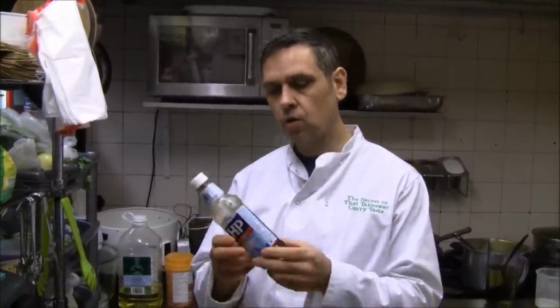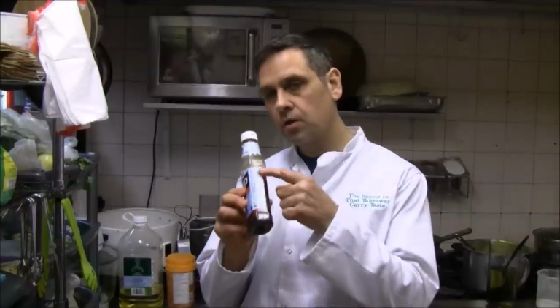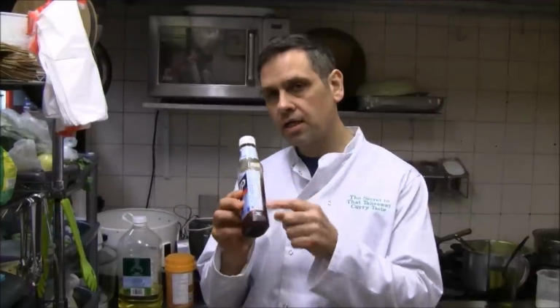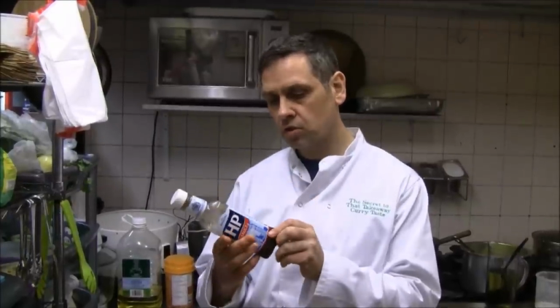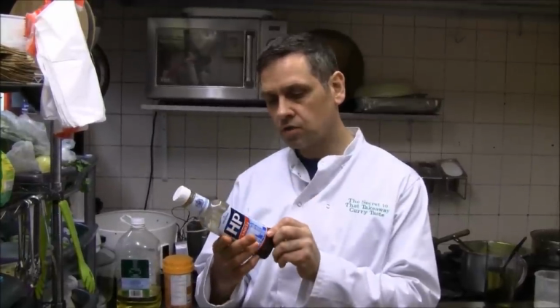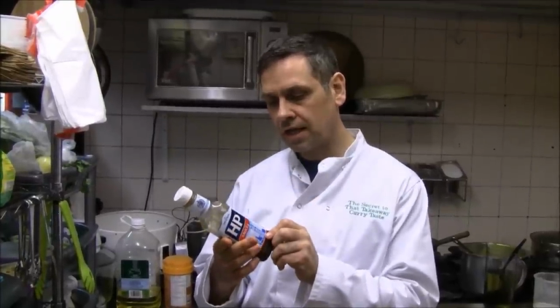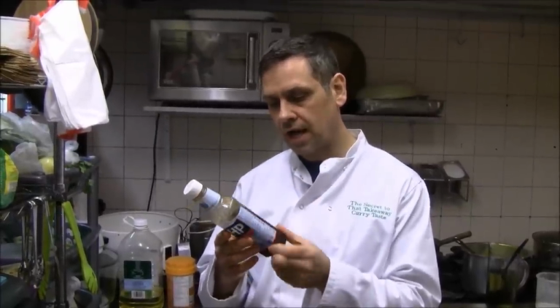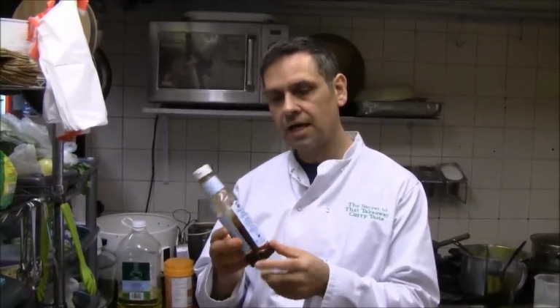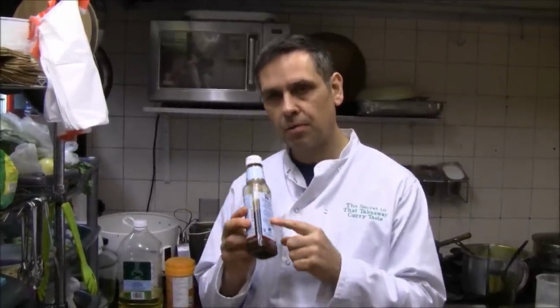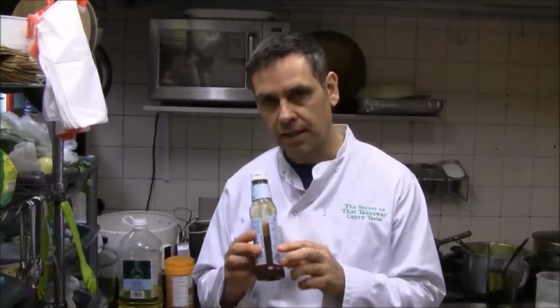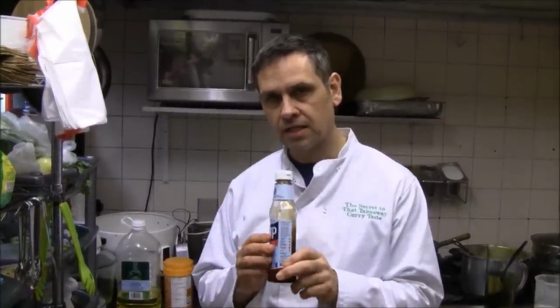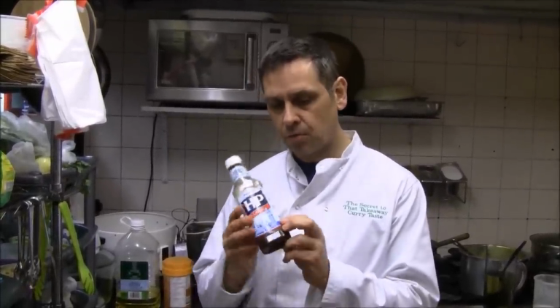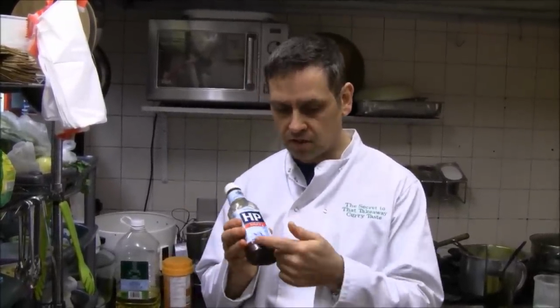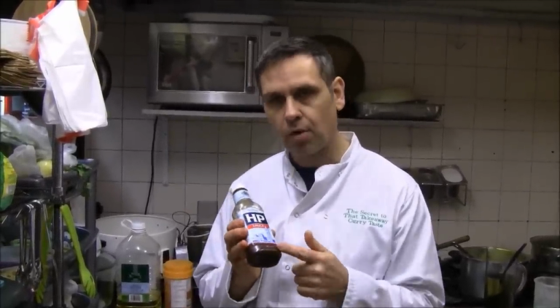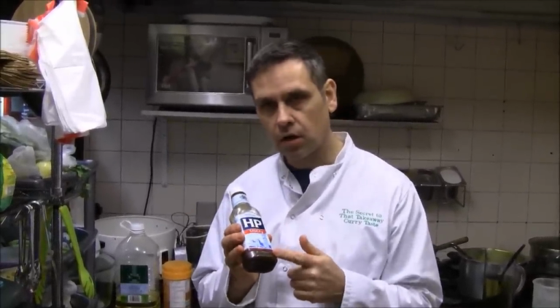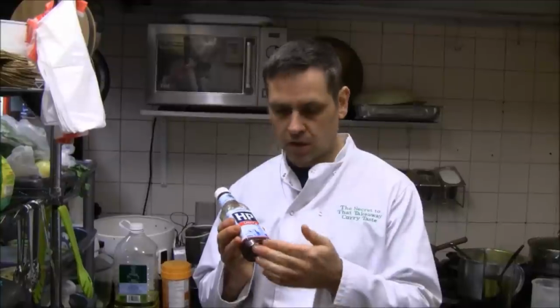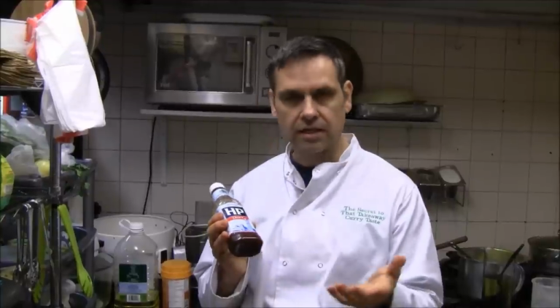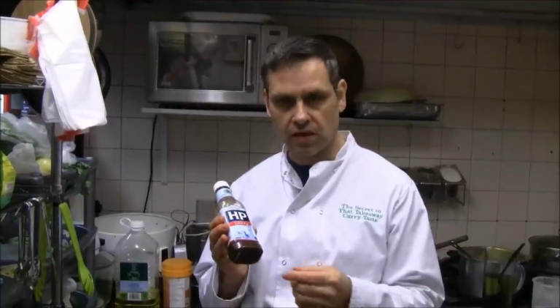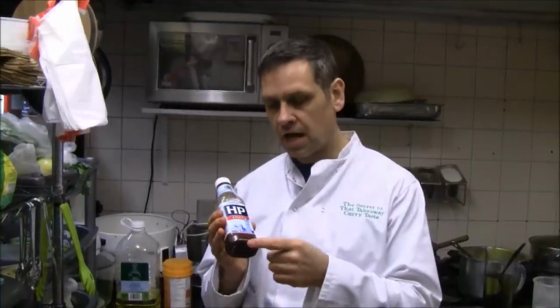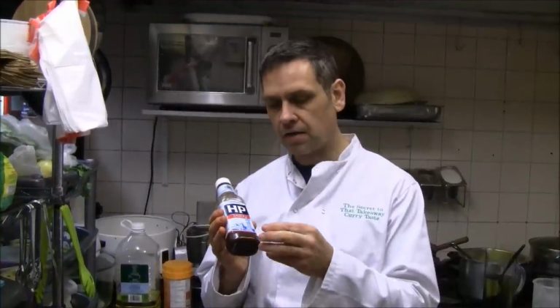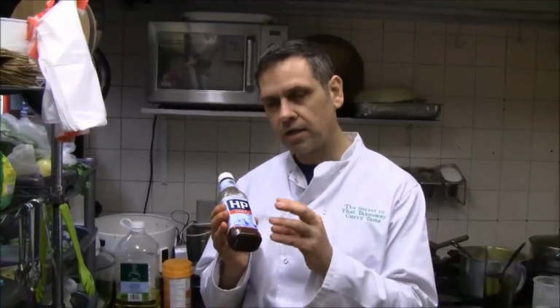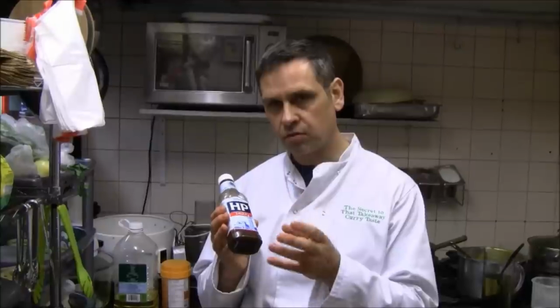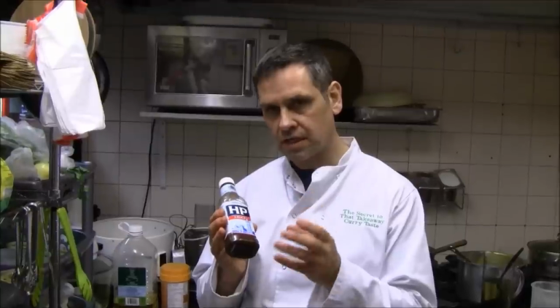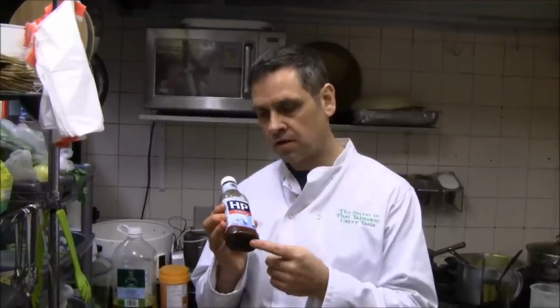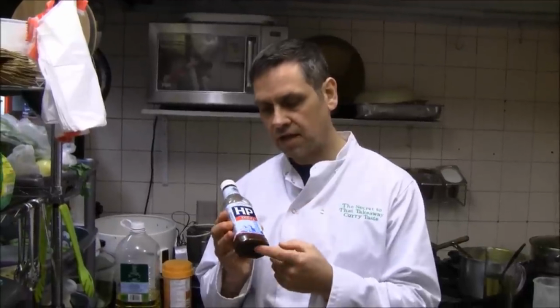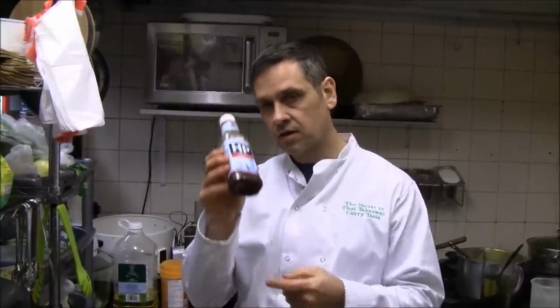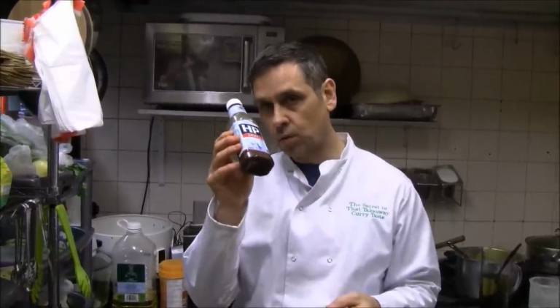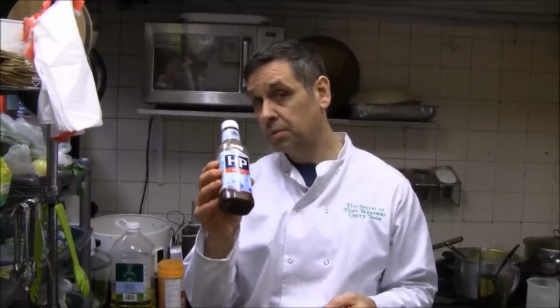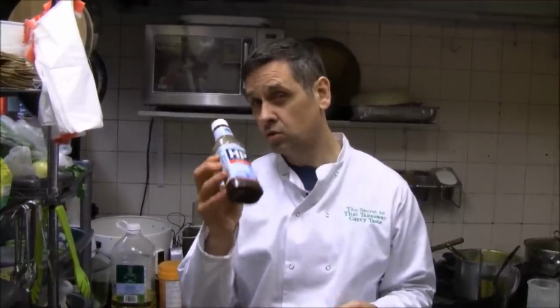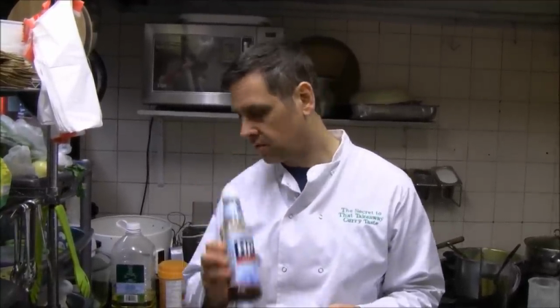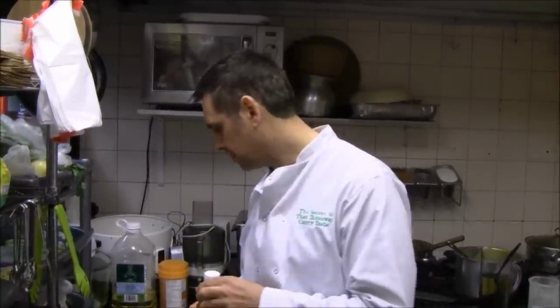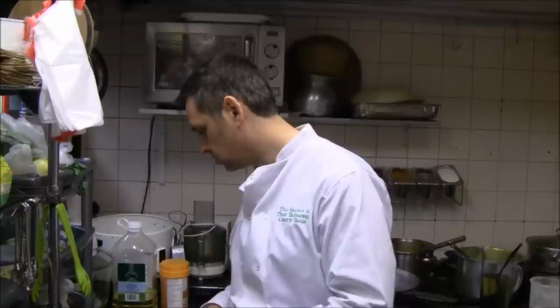If you look at the ingredients in HP sauce you'll see that it has tamarind in it, and it's the tamarind that gives it a nice brown colour, along with dates and other things that creates that fruity, sour flavour. So we get HP sauce from tamarind sauce.